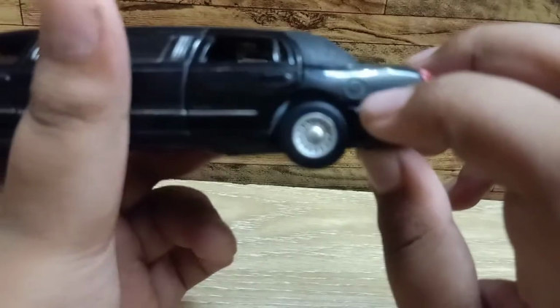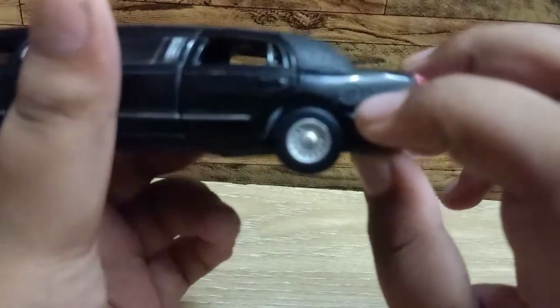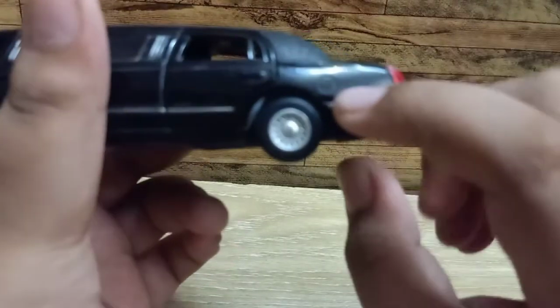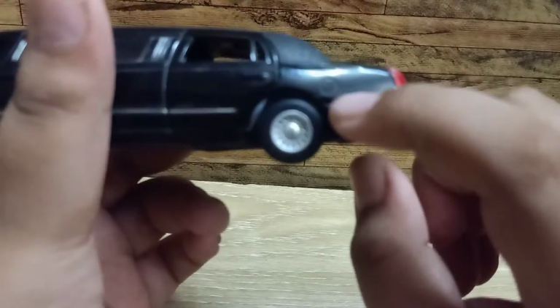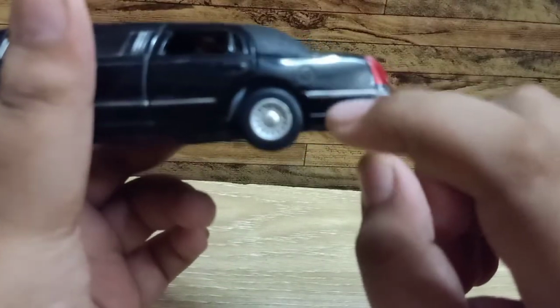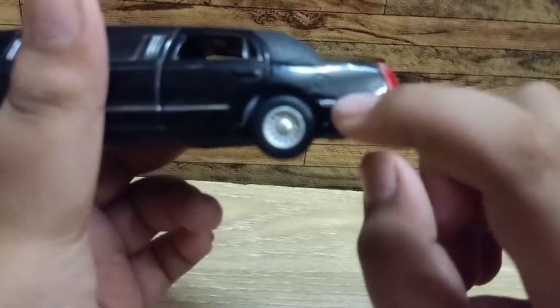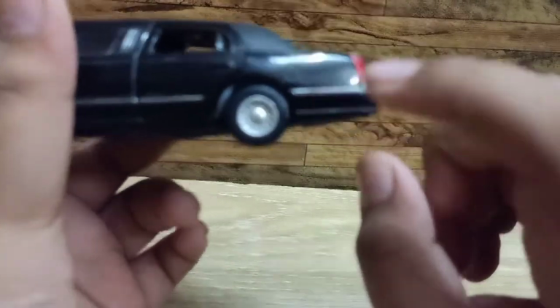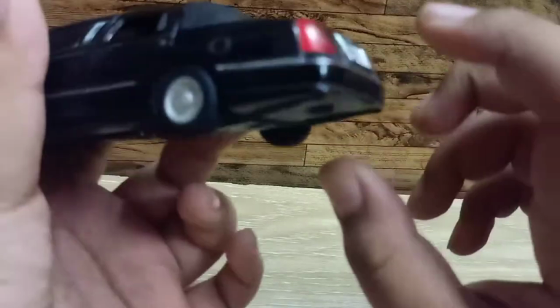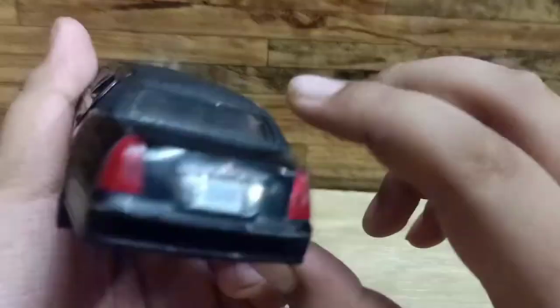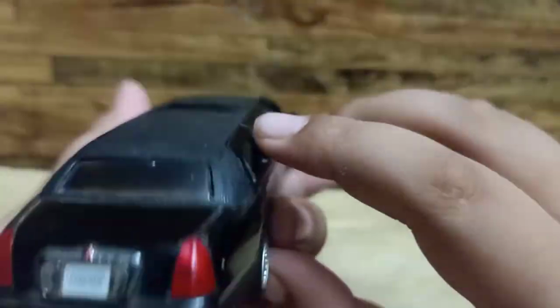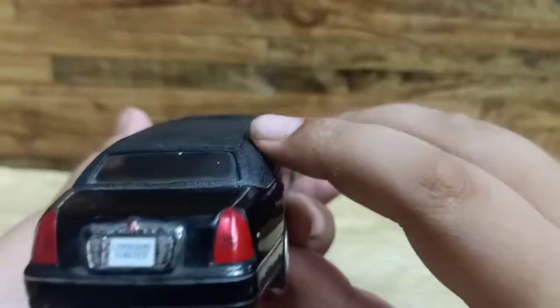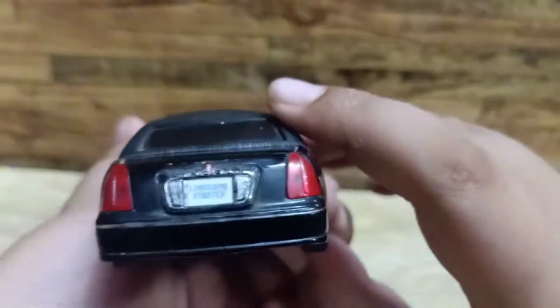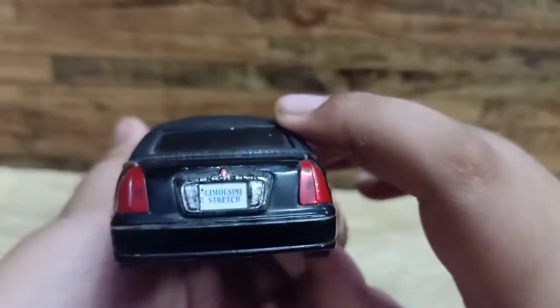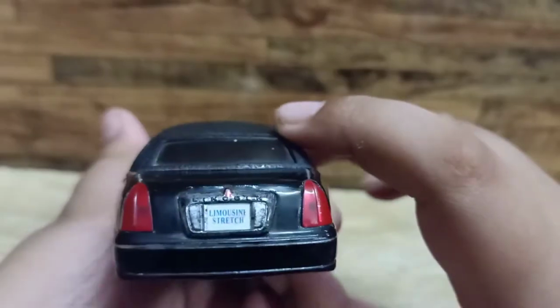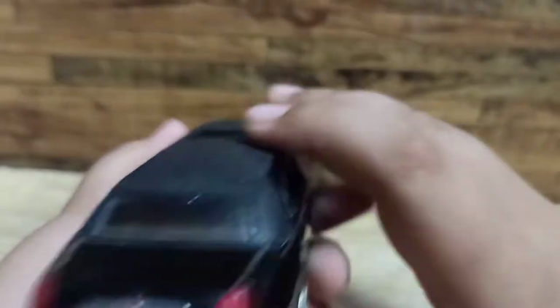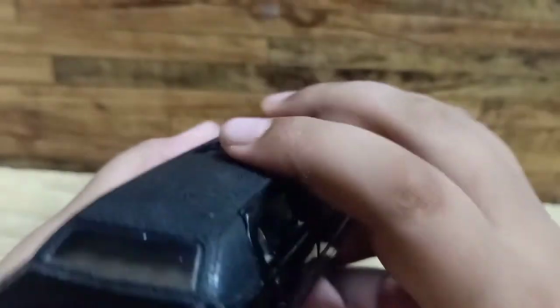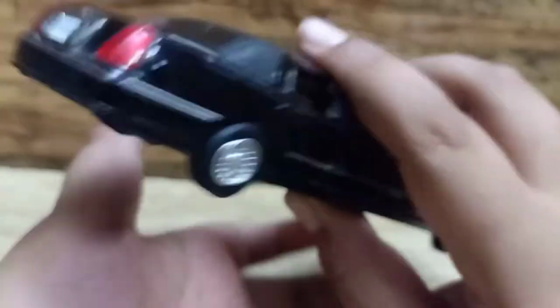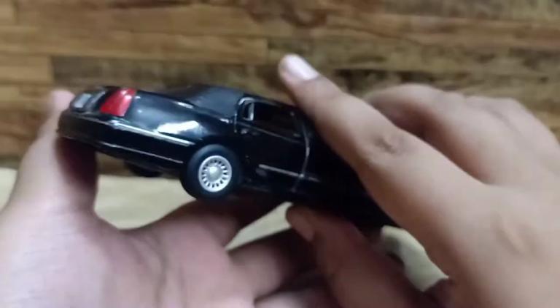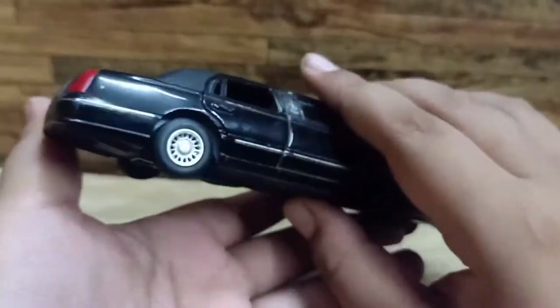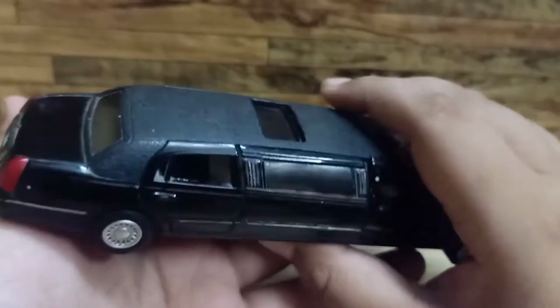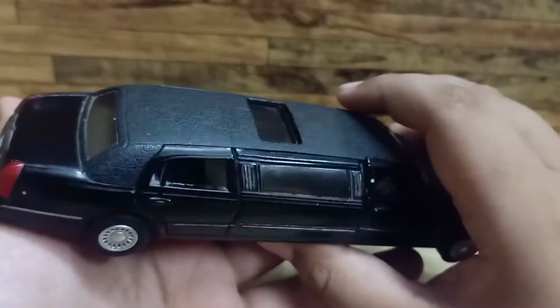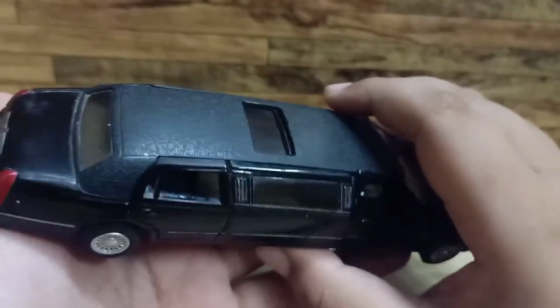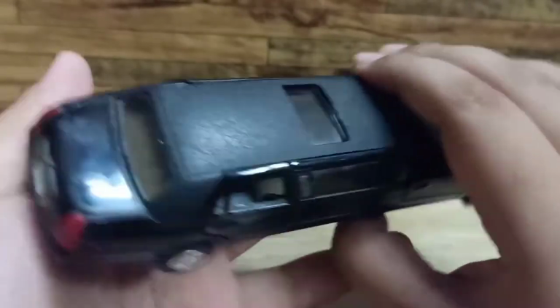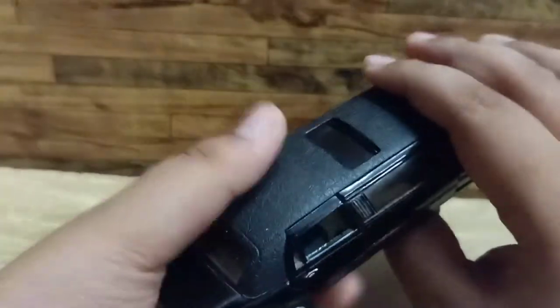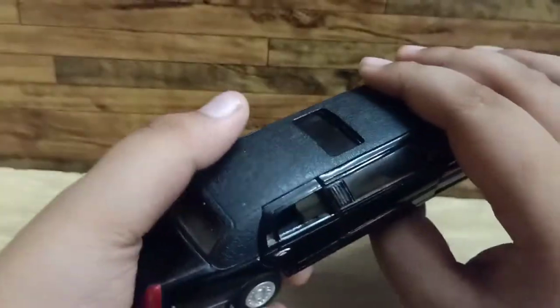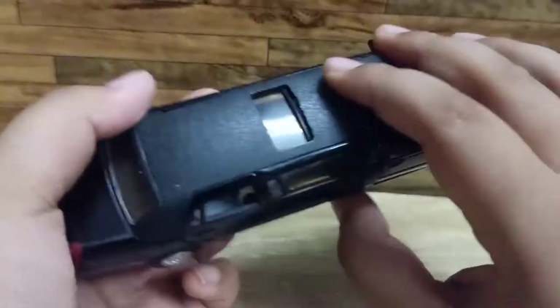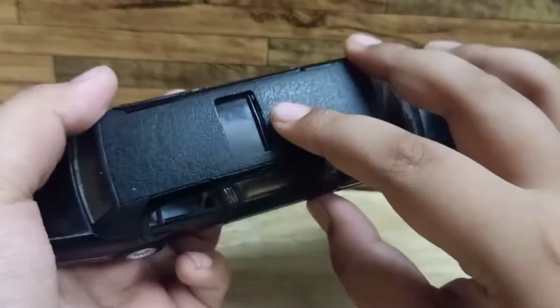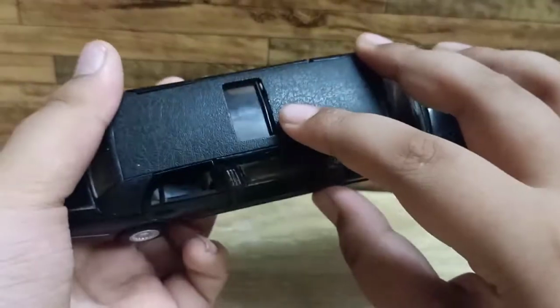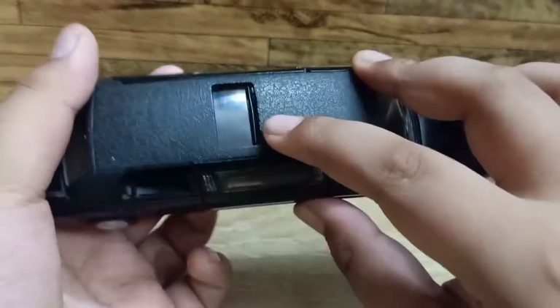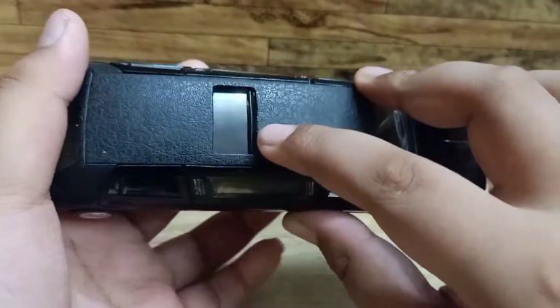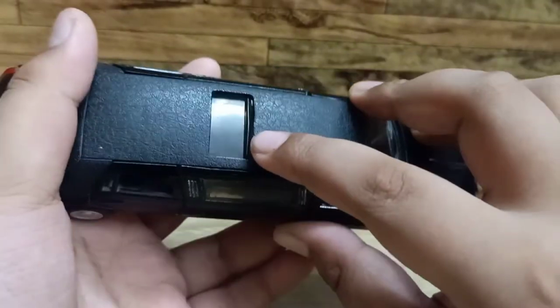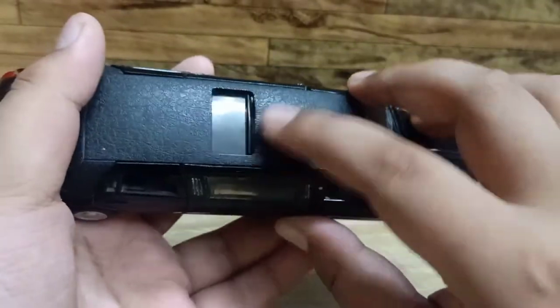There is a petrol filler cap here. It also has a sunroof.